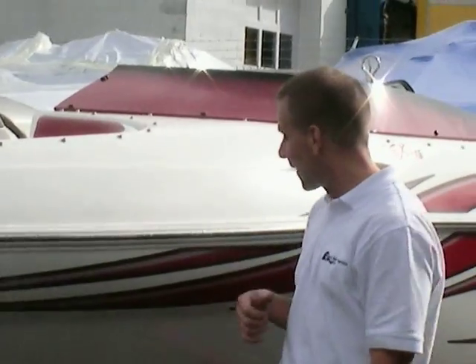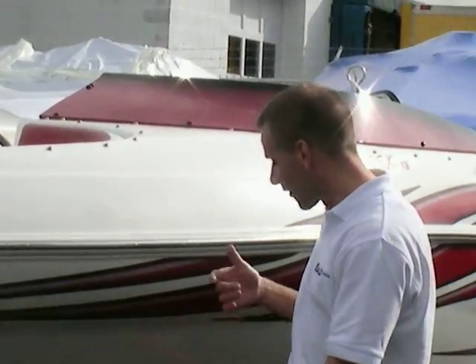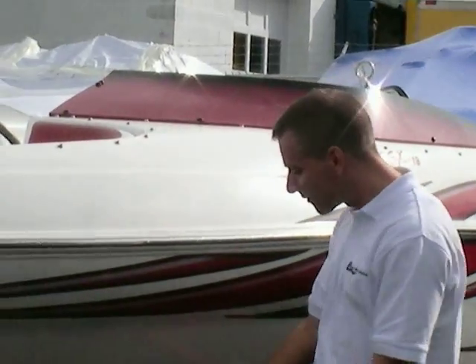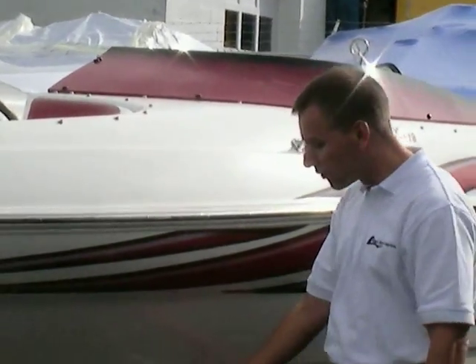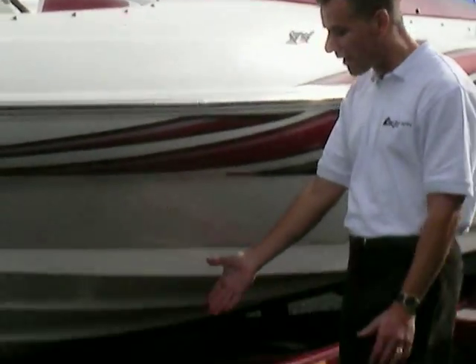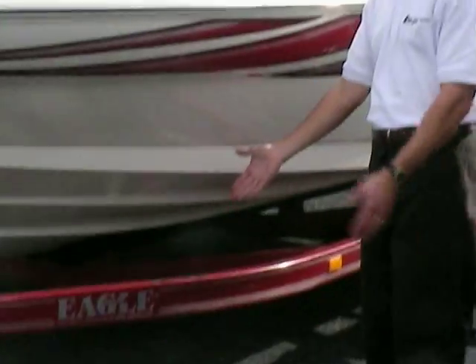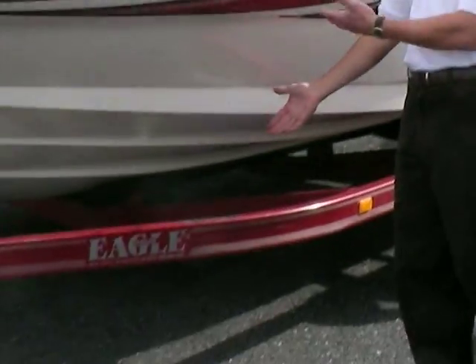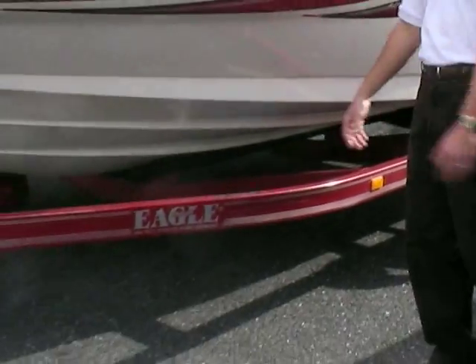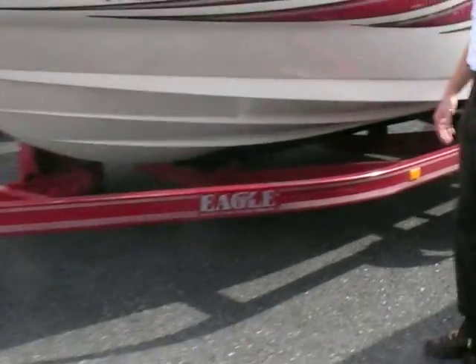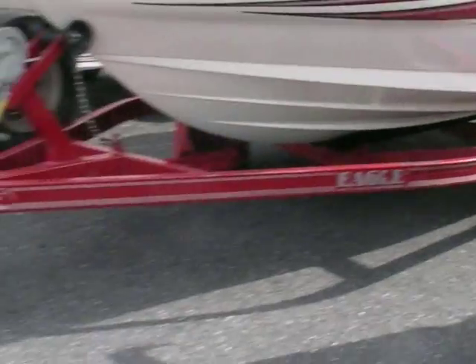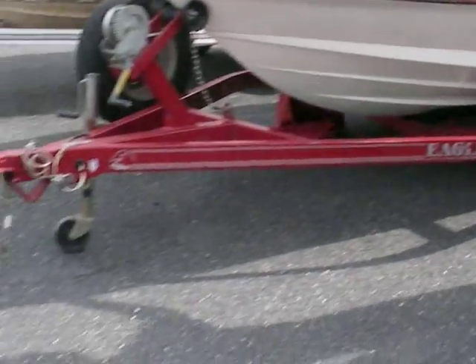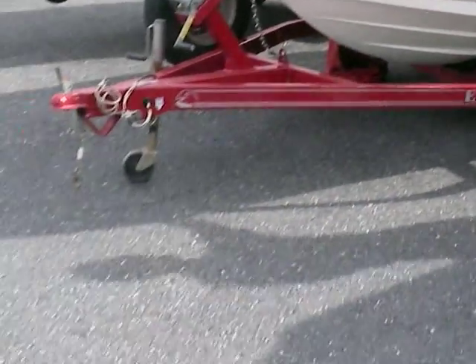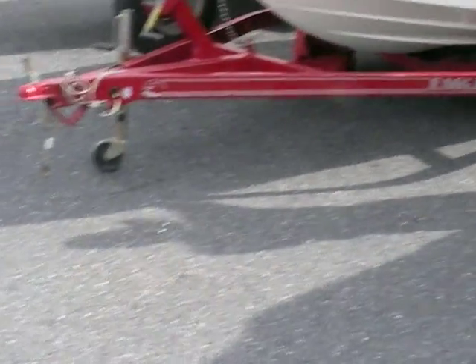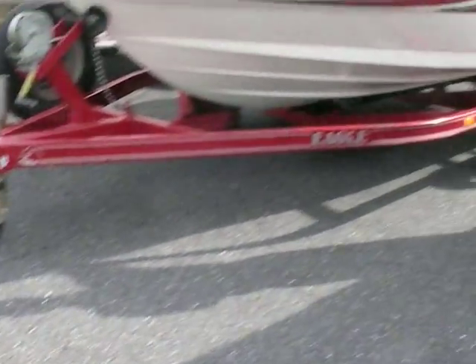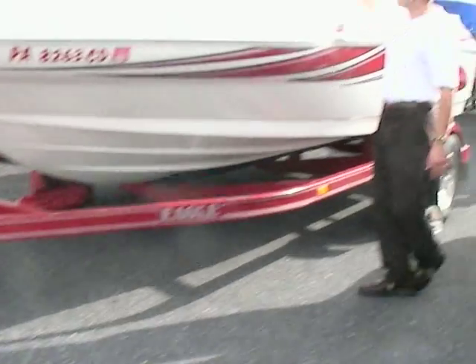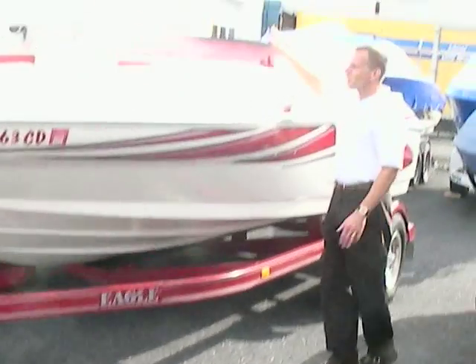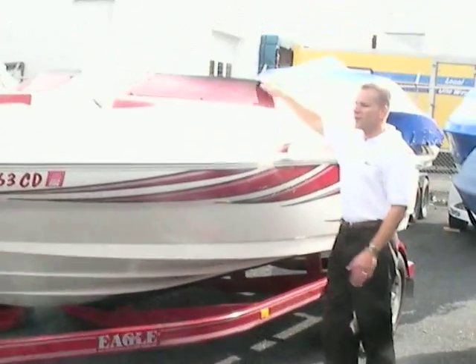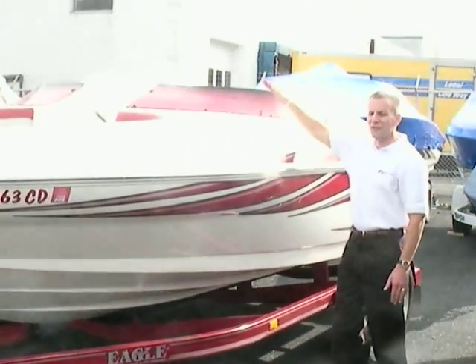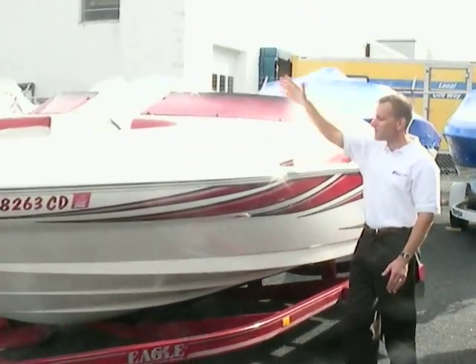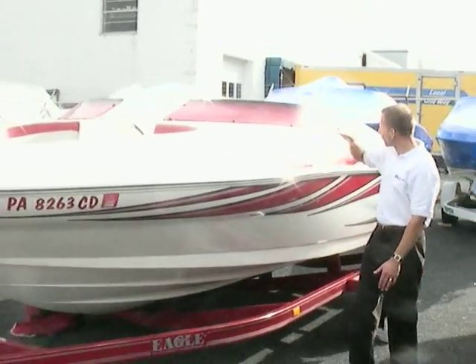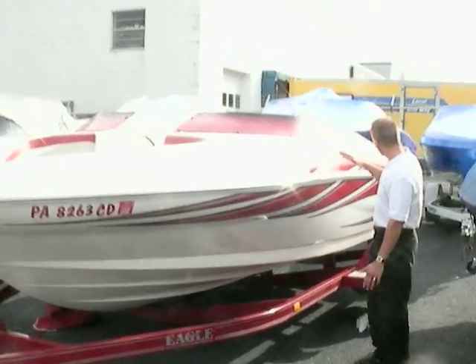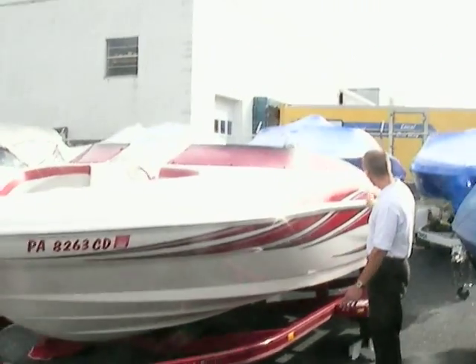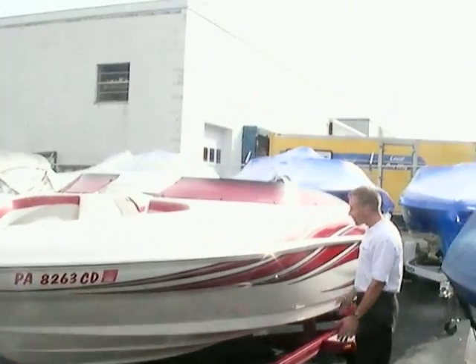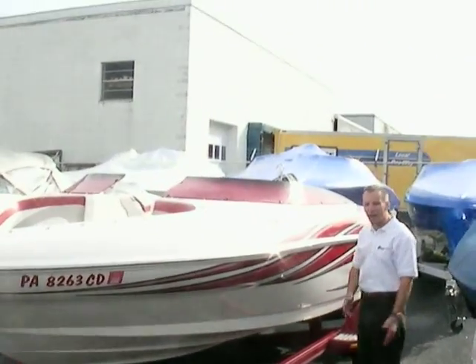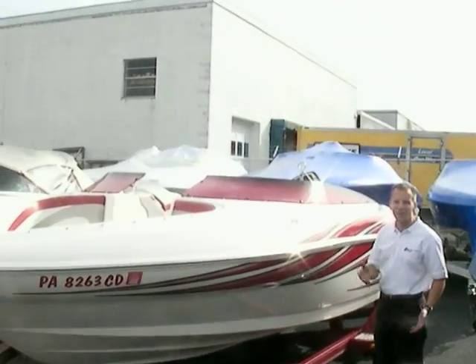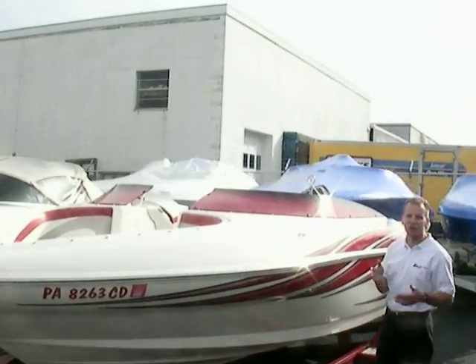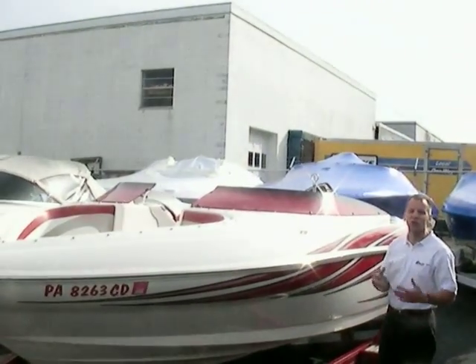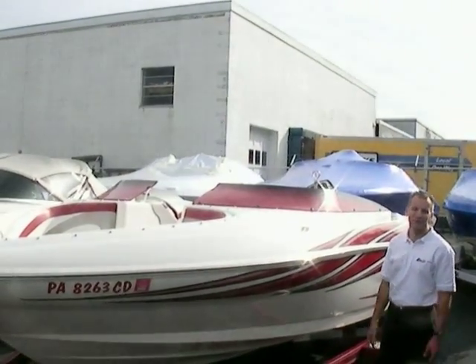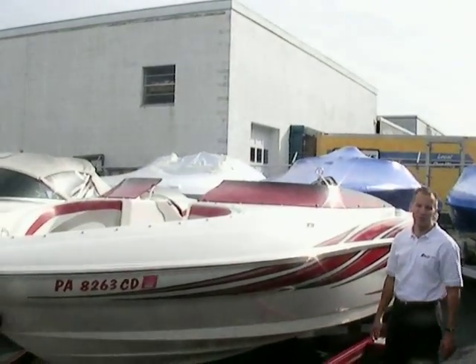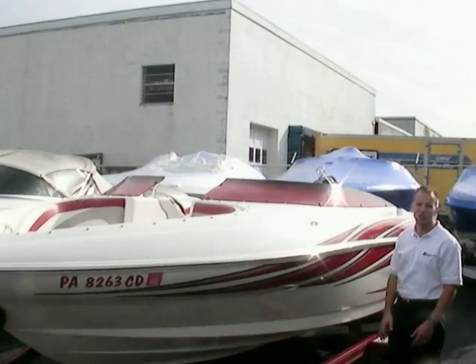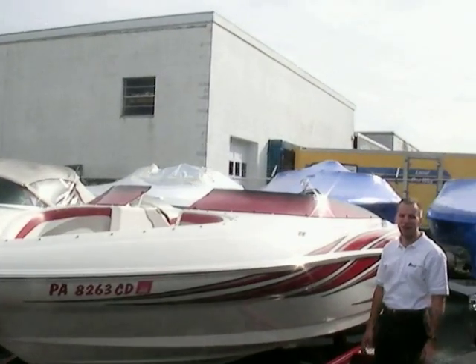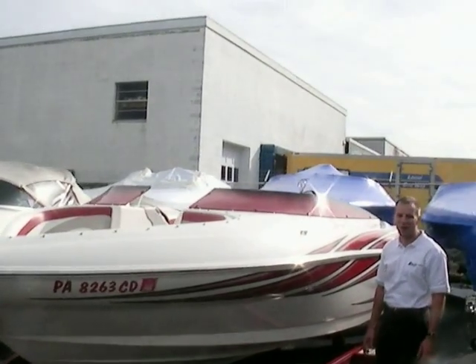It's on a custom Eagle trailer that matches the boat. Low profile, windscreen, bow rider. This boat has a certain look to it that really looks sharp out on the water.